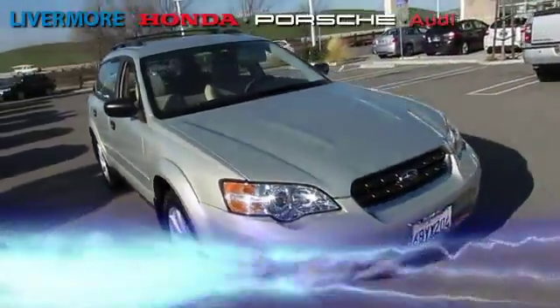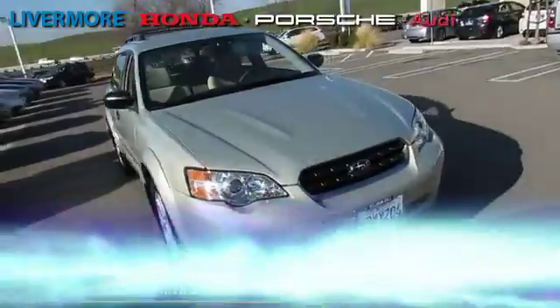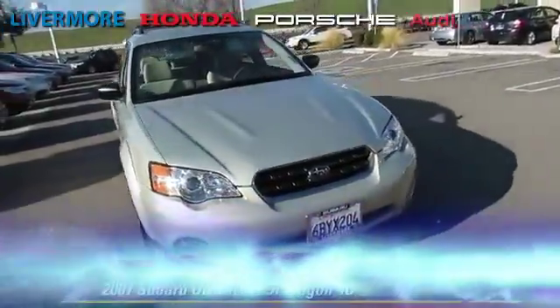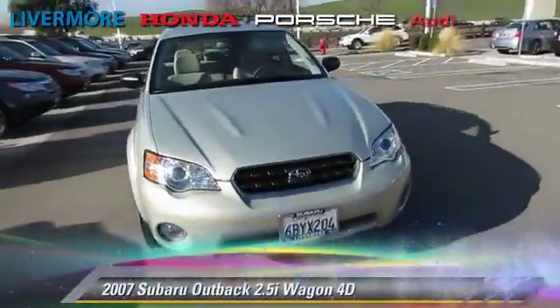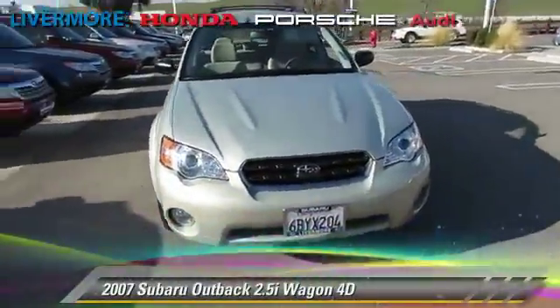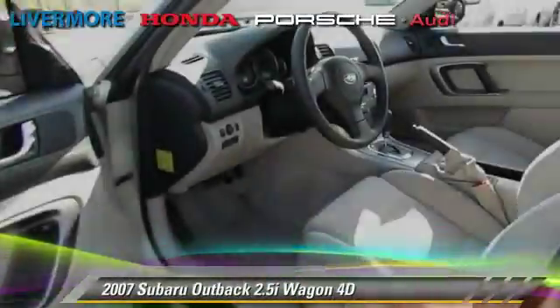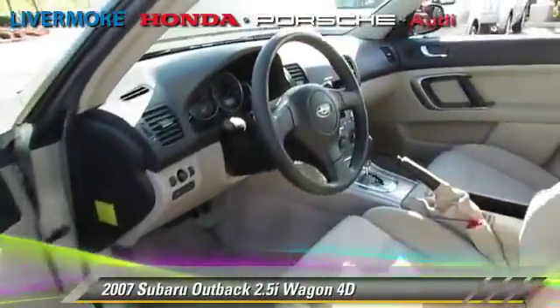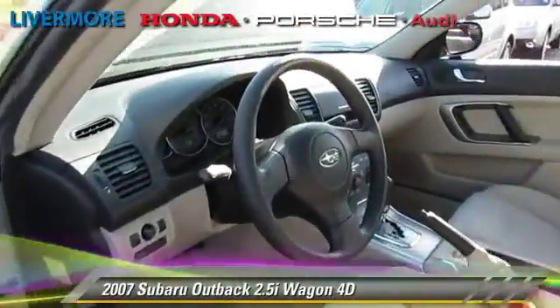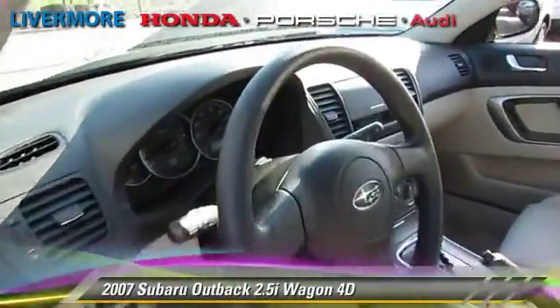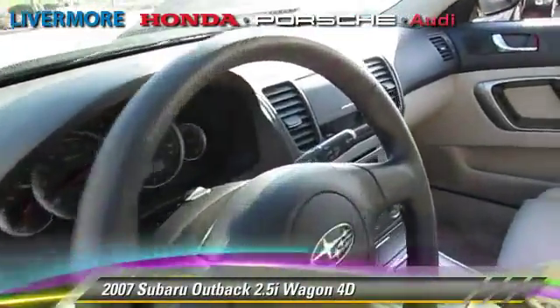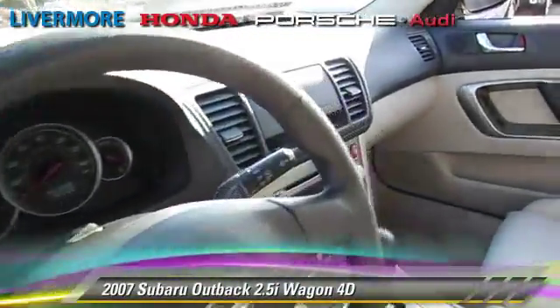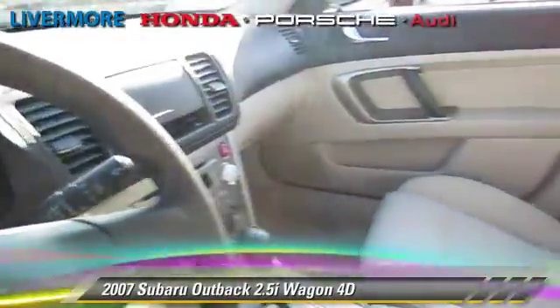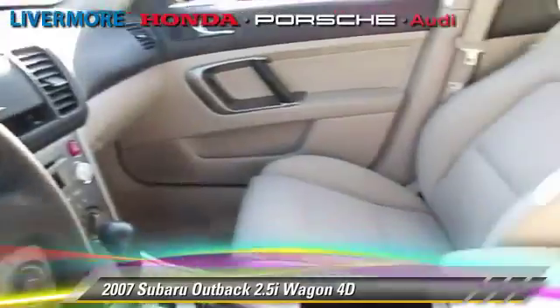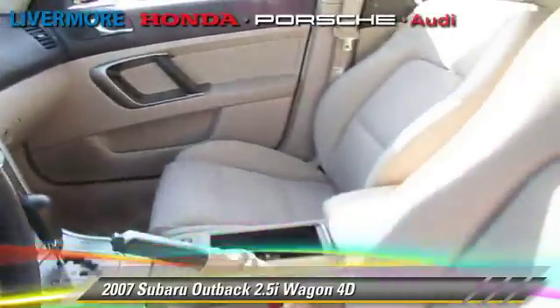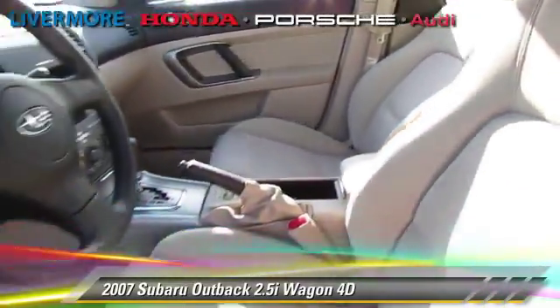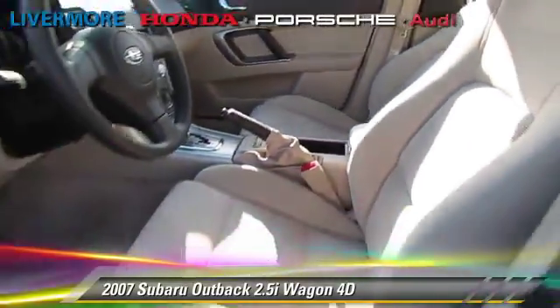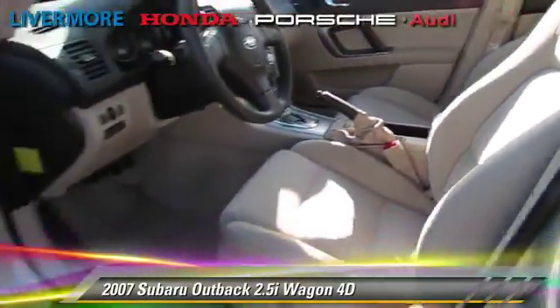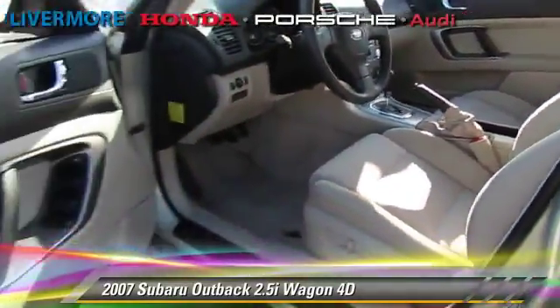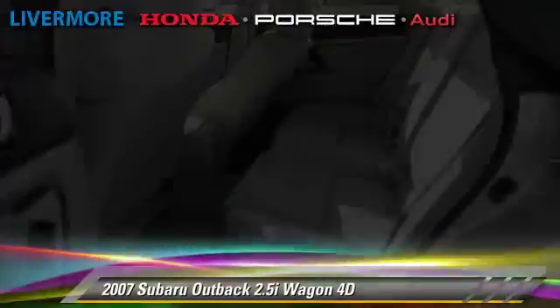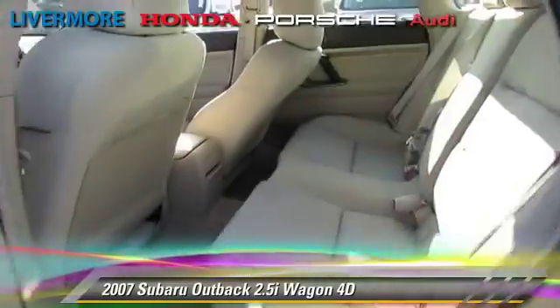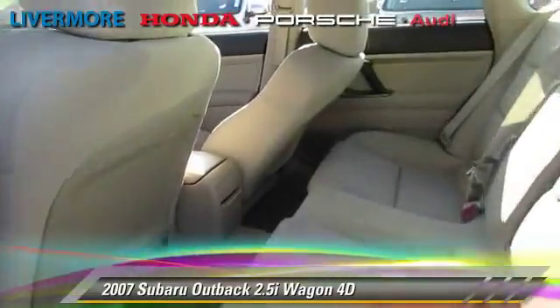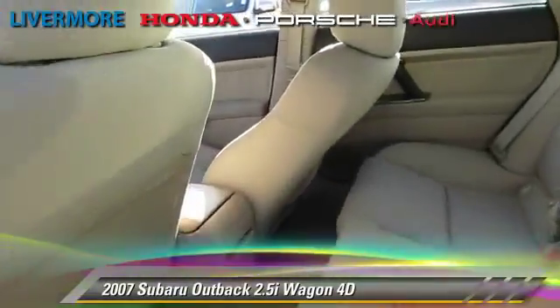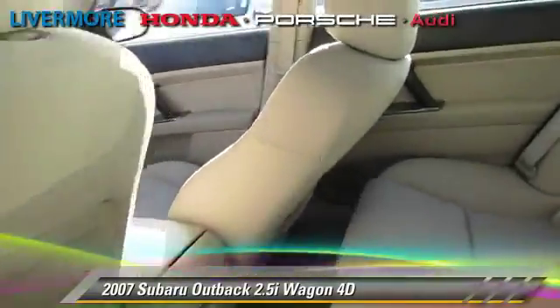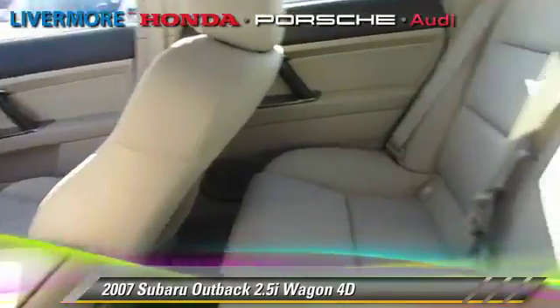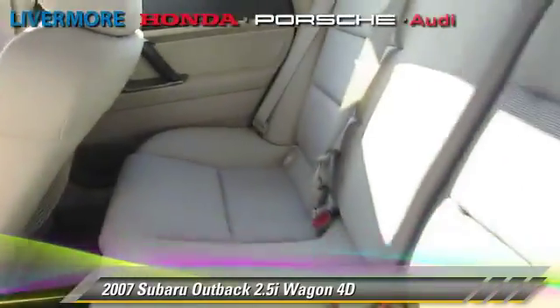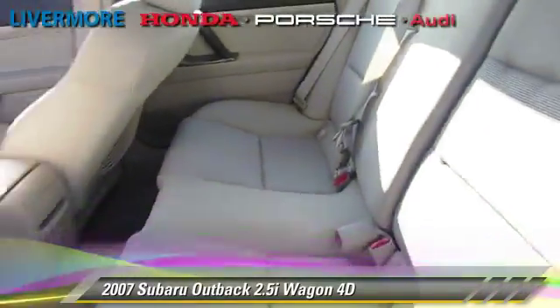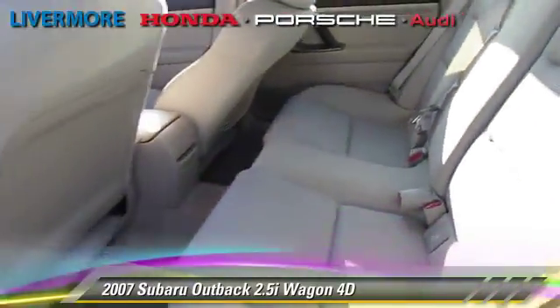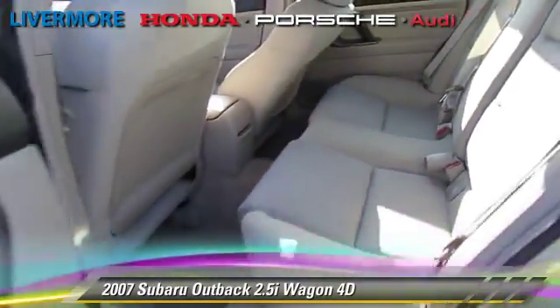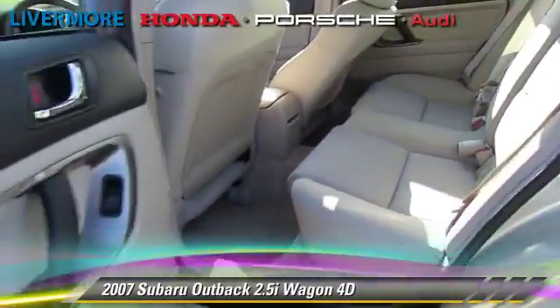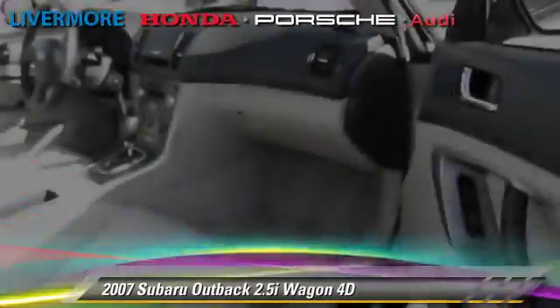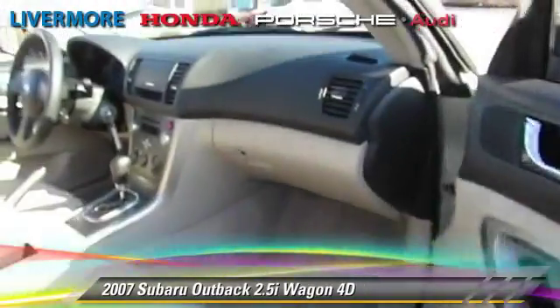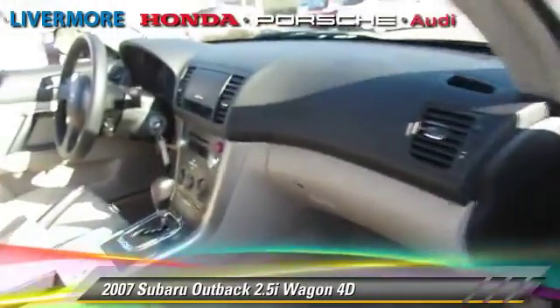The 2007 Subaru Outback 2.5i, powered by a 2.5-liter four-cylinder engine with an automatic transmission. This vehicle gets up to 26 miles per gallon.